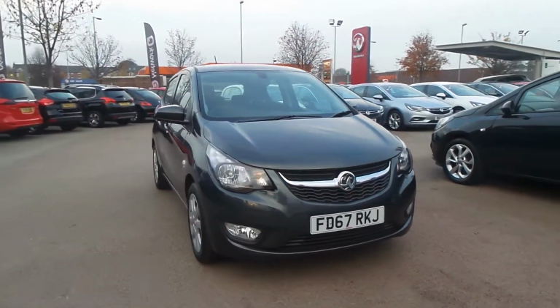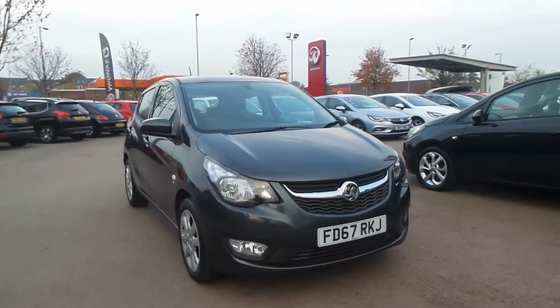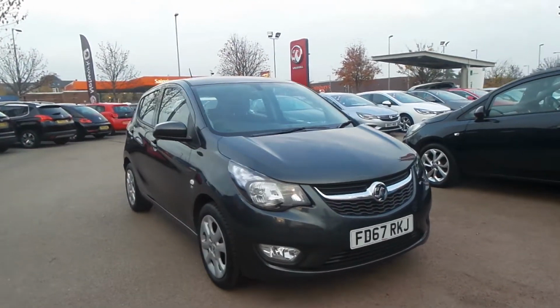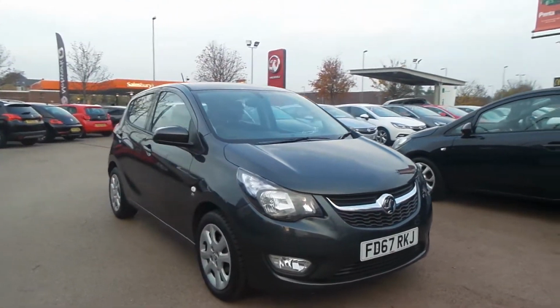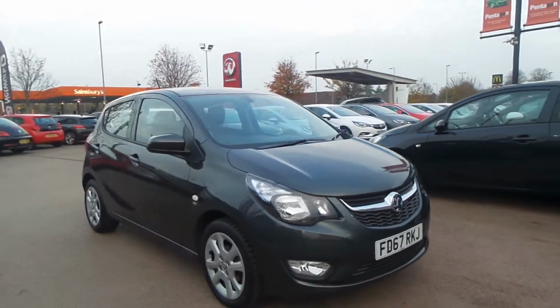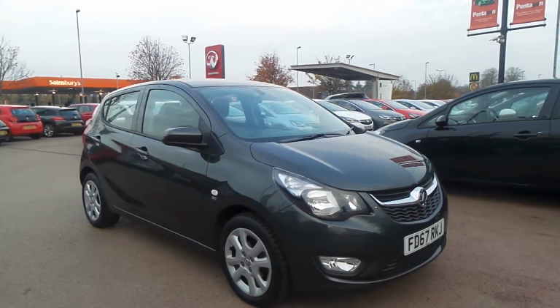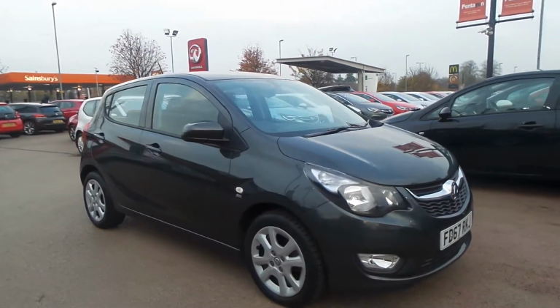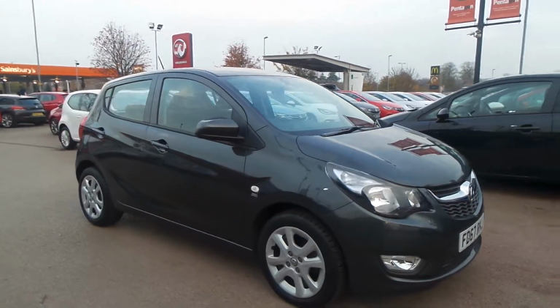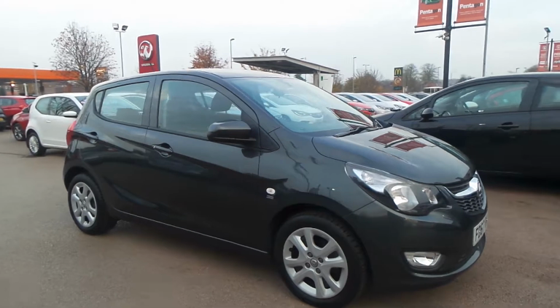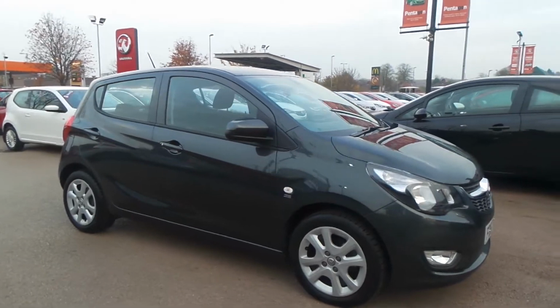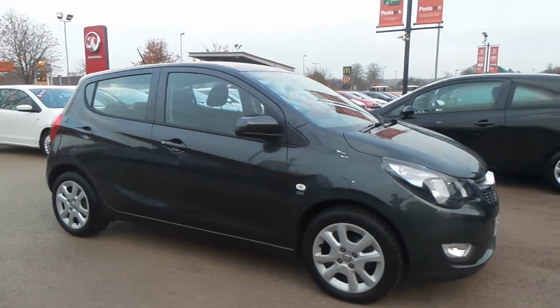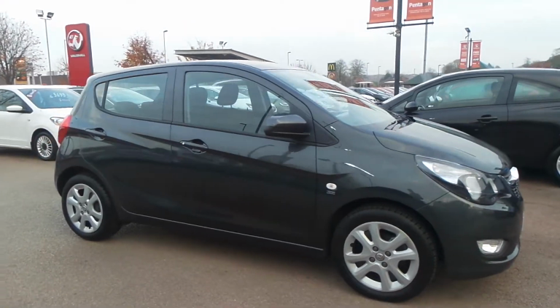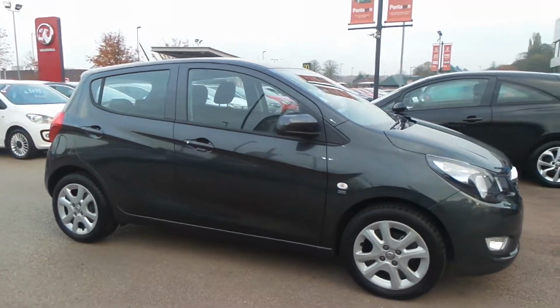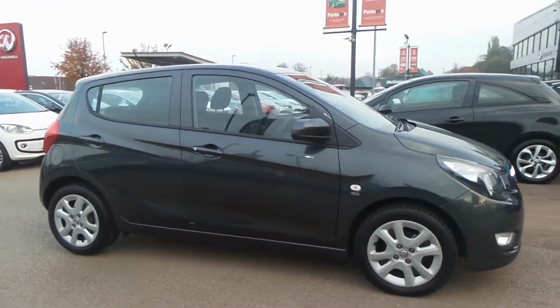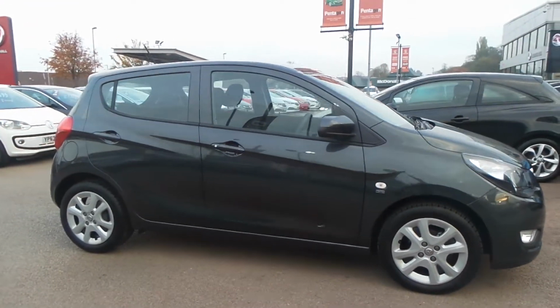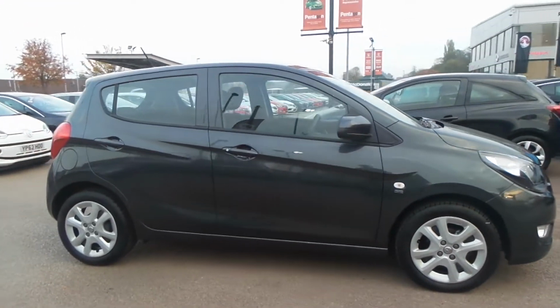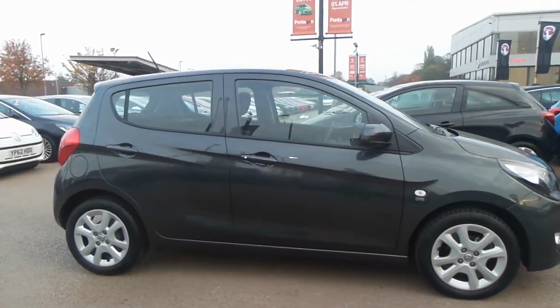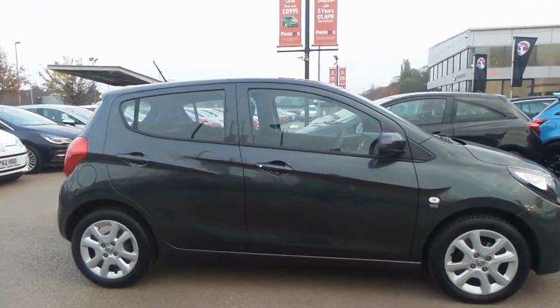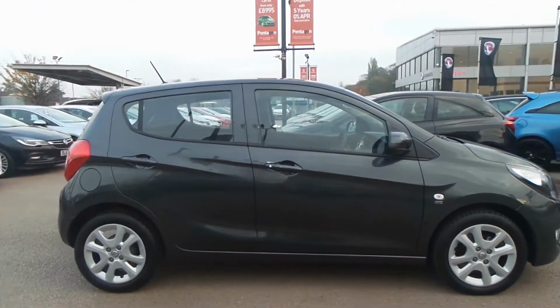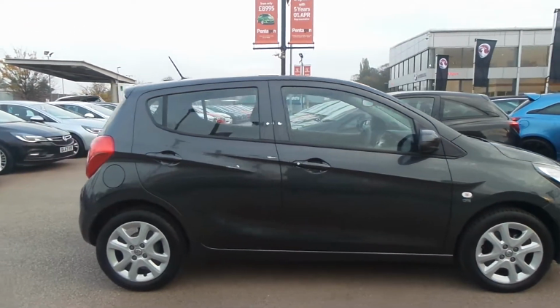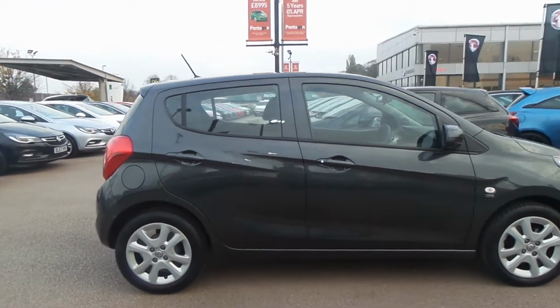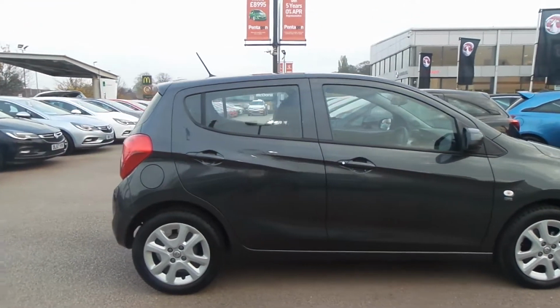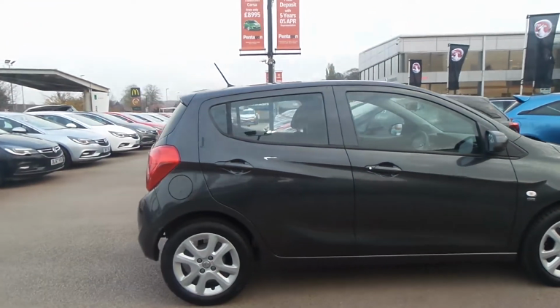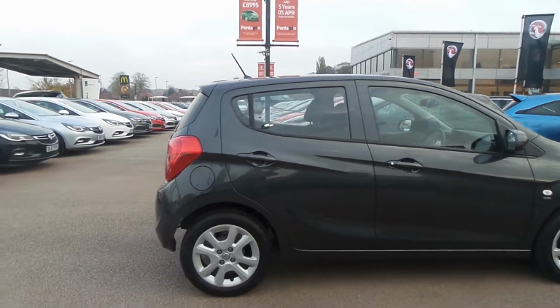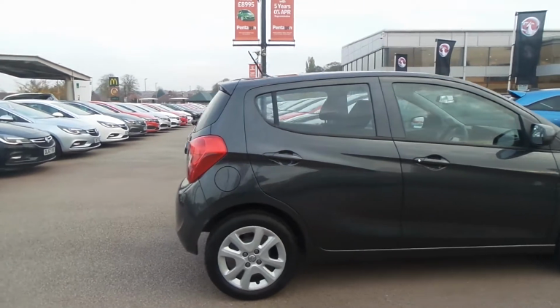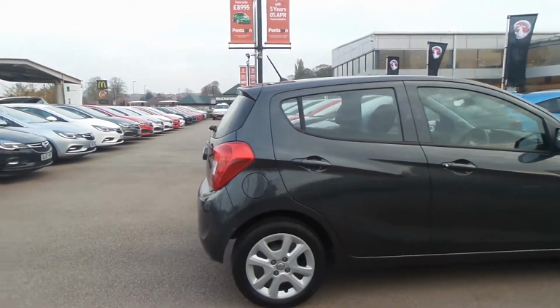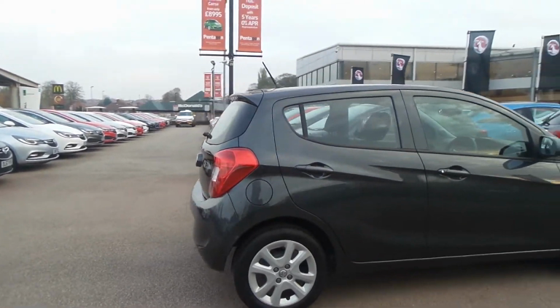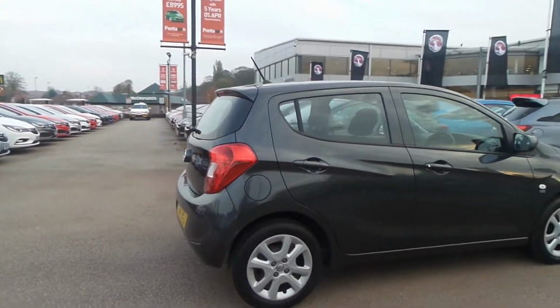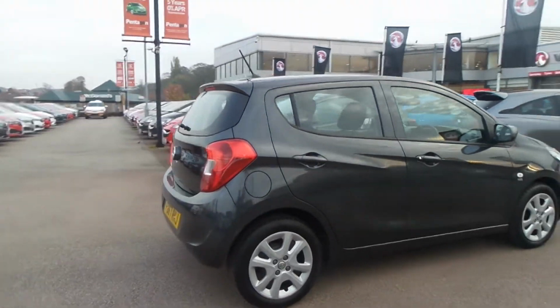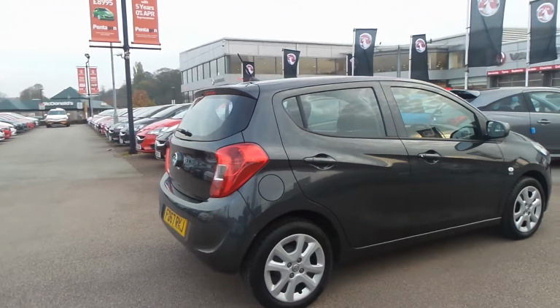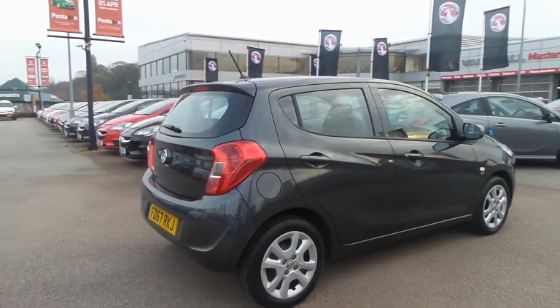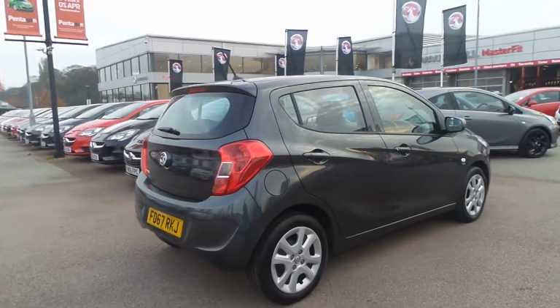Welcome to Pentagon in Nottingham. This is our 2017 Vauxhall Viva SE. It has a 1 litre petrol engine. This is one of our ex-demonstrator models and it comes with the balance of the manufacturer's warranty.